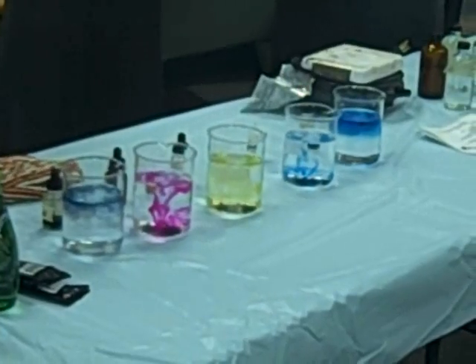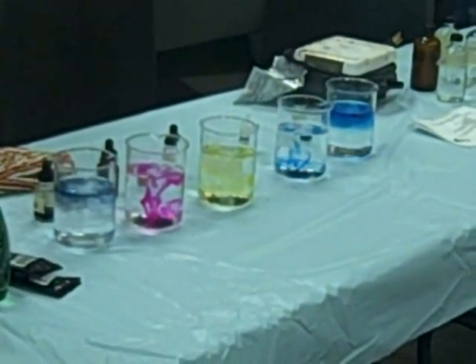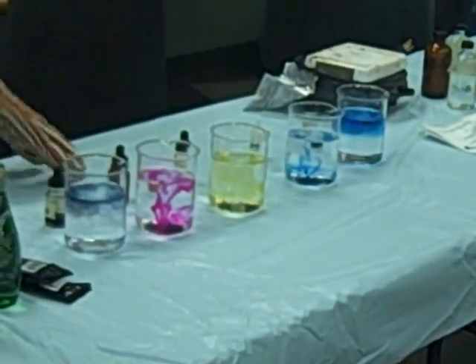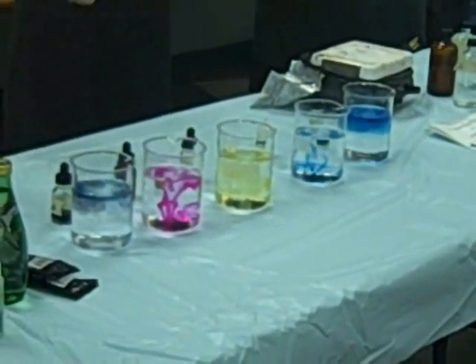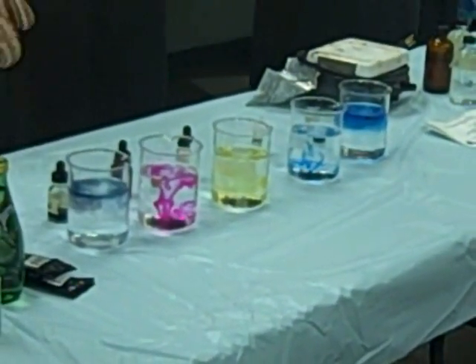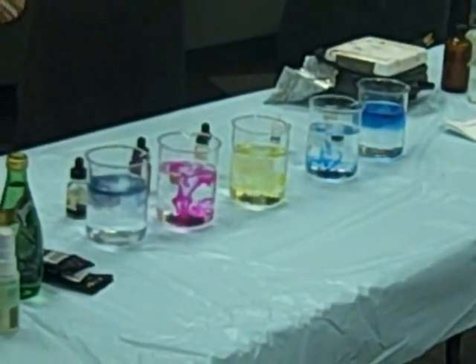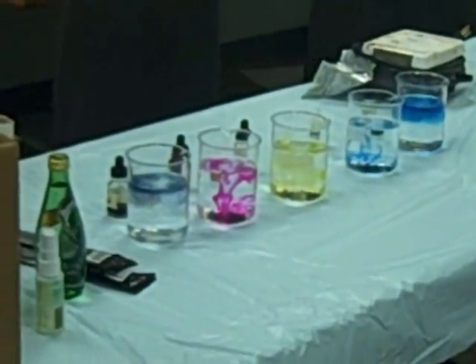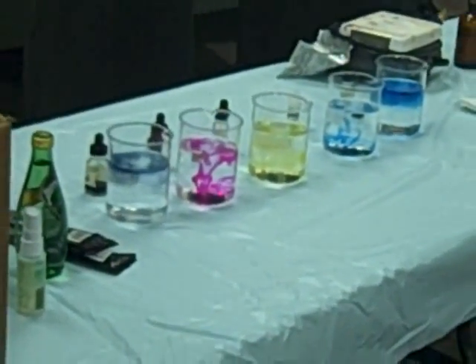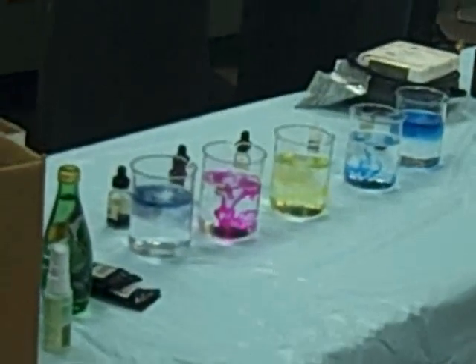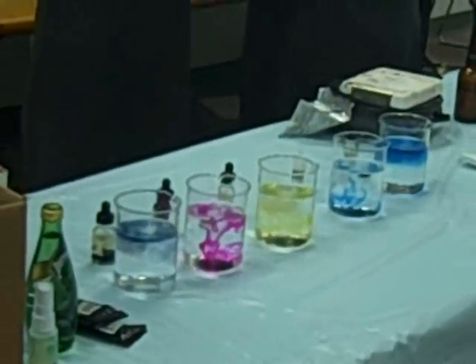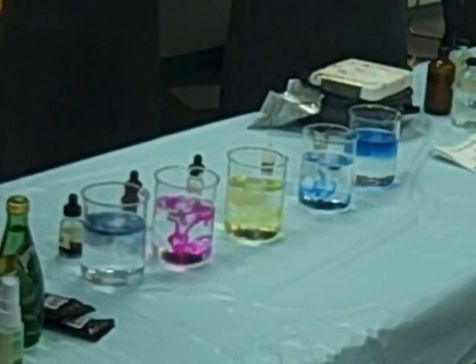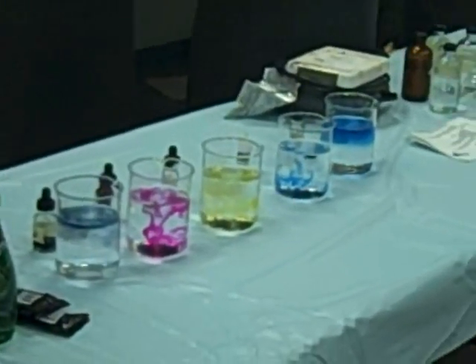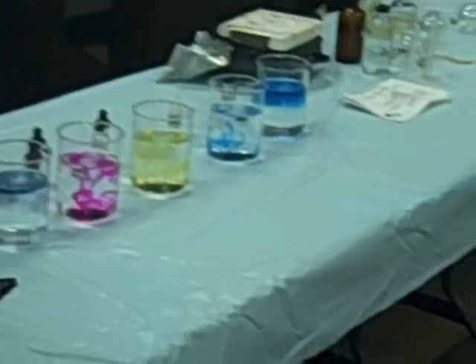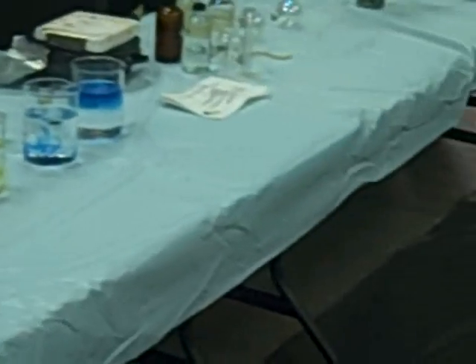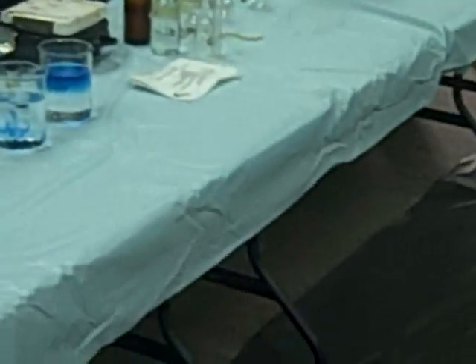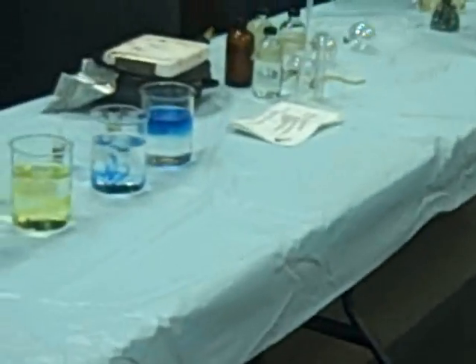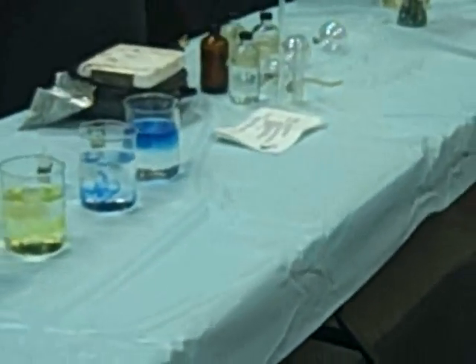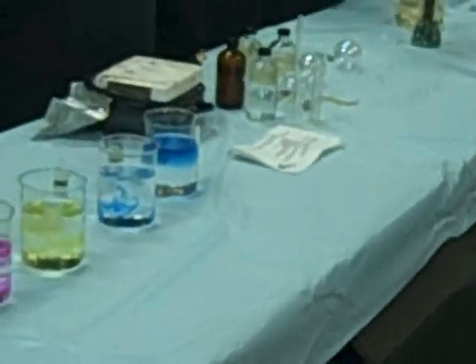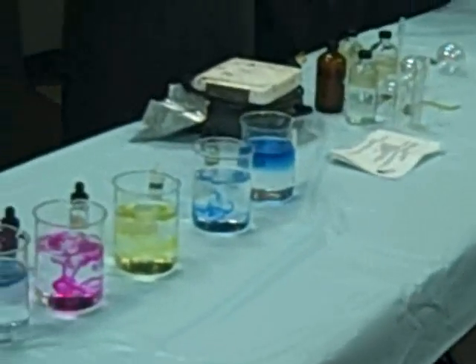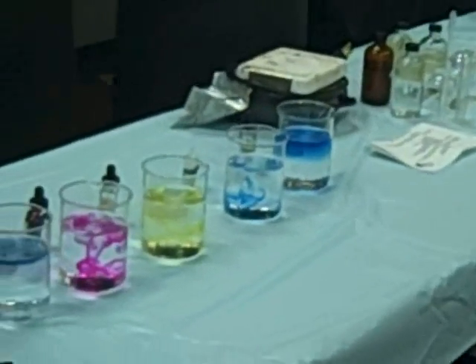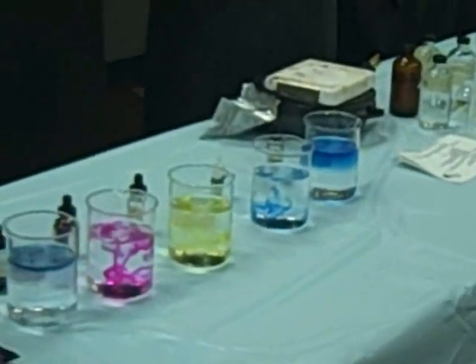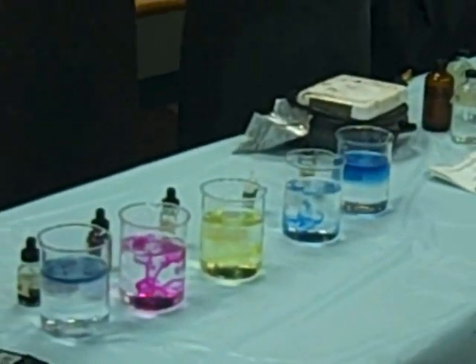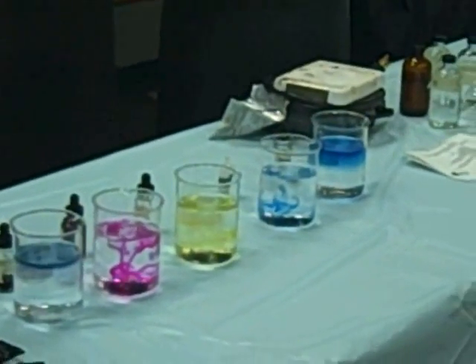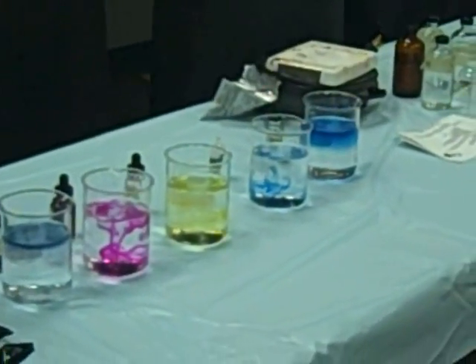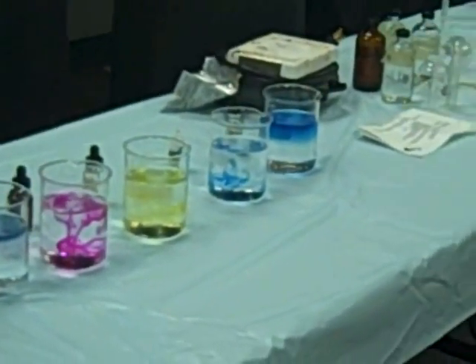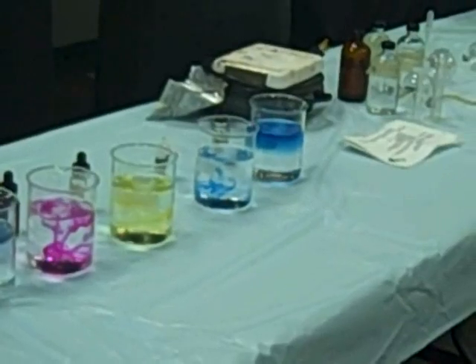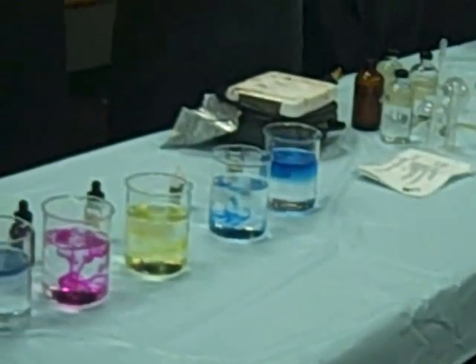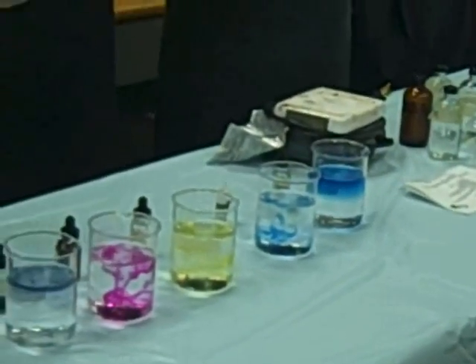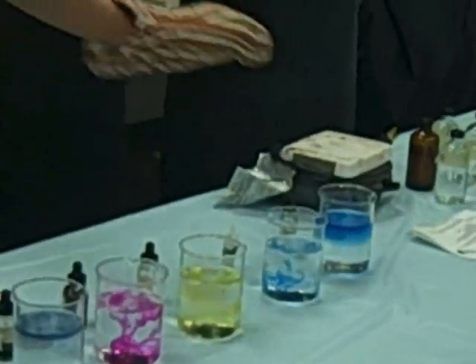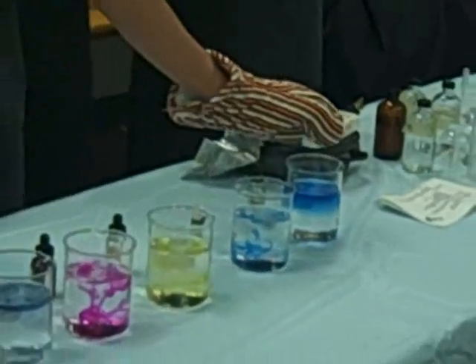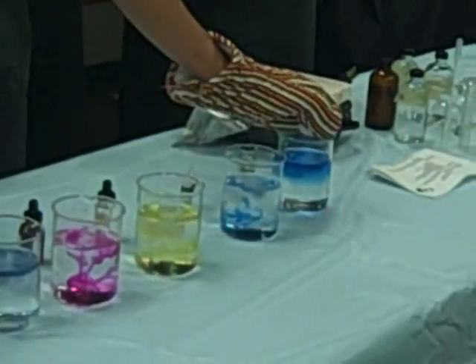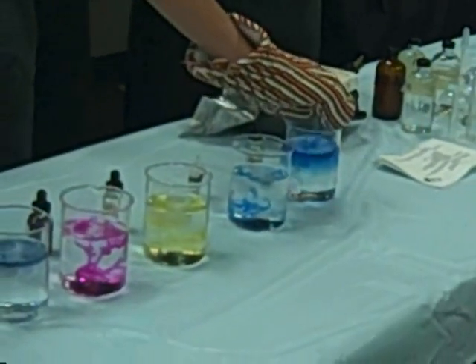And then I'm going to put a piece of dry ice in each one, and the dry ice will react with the hydrogen and water in the water, and should change colors, because then the solution will be acidic instead of basic.